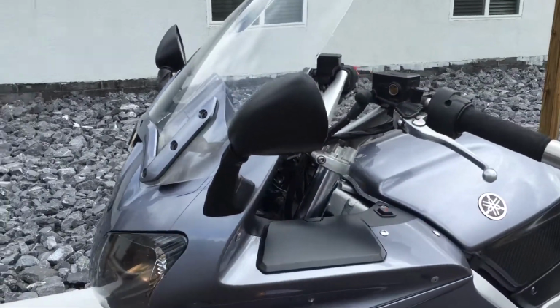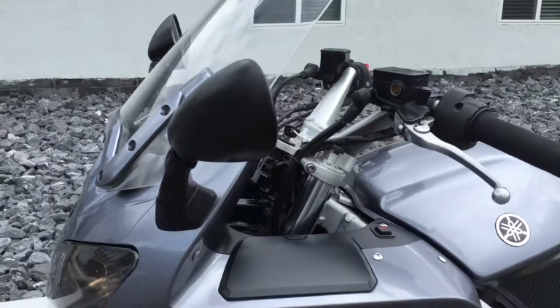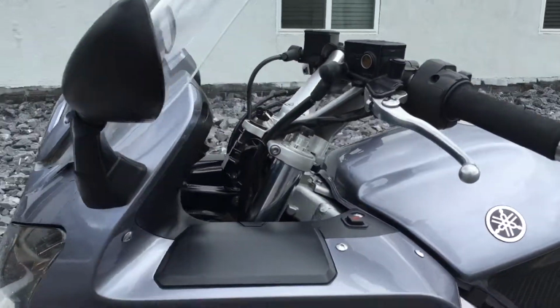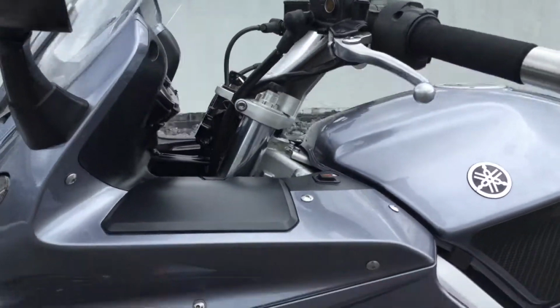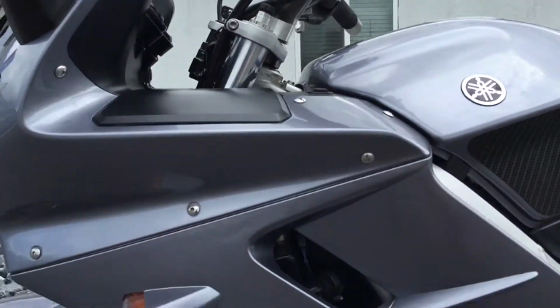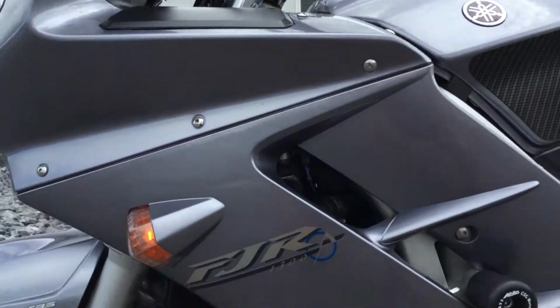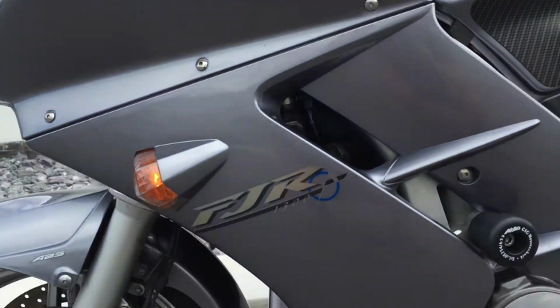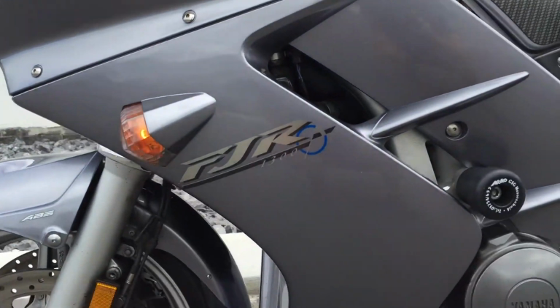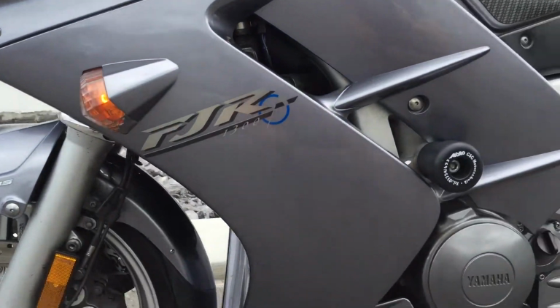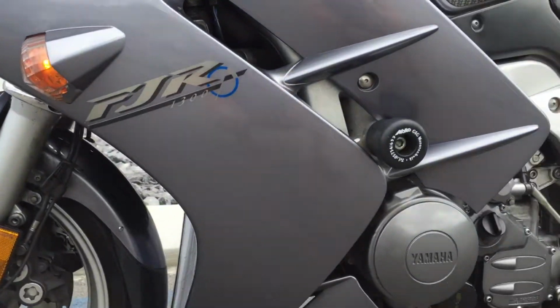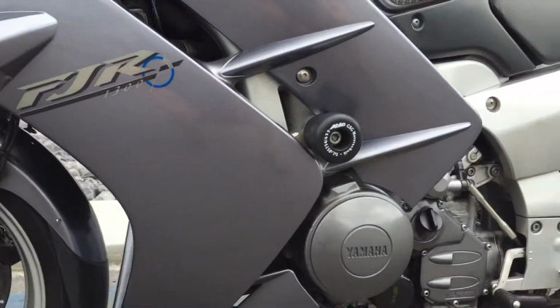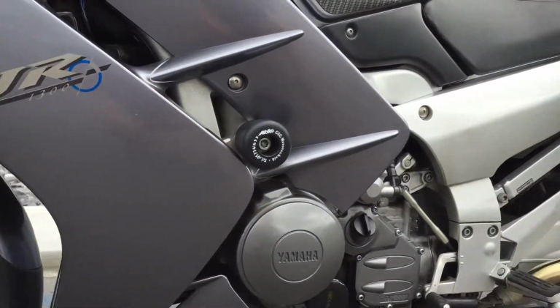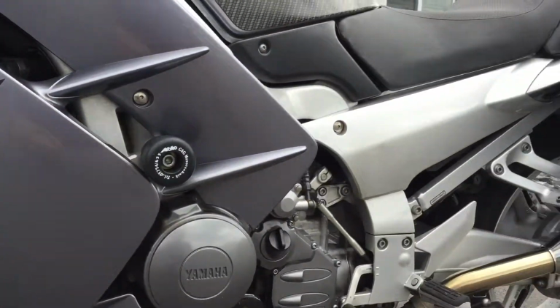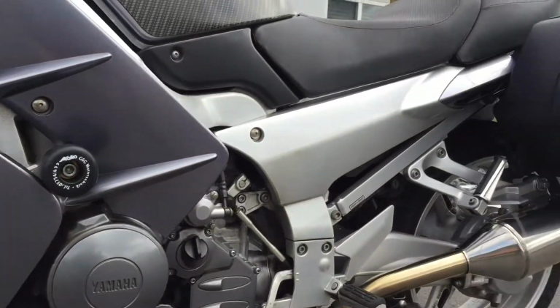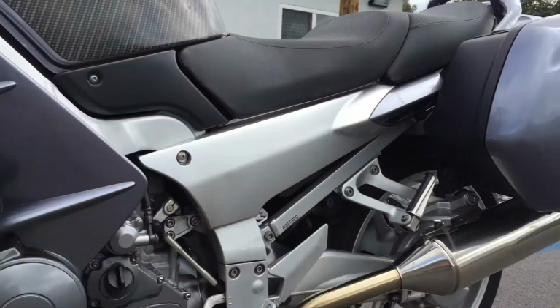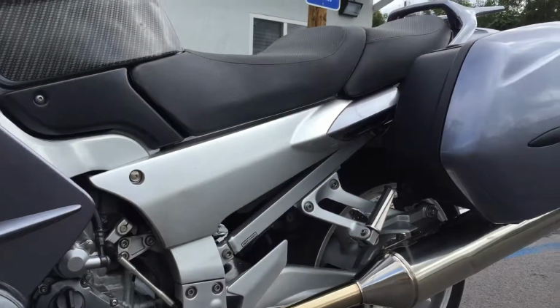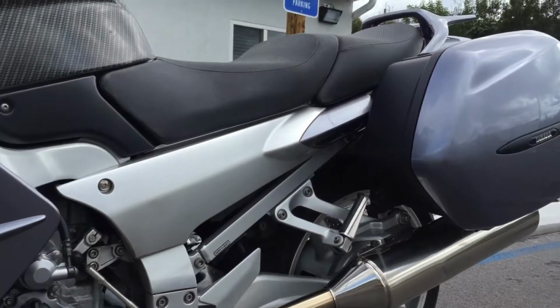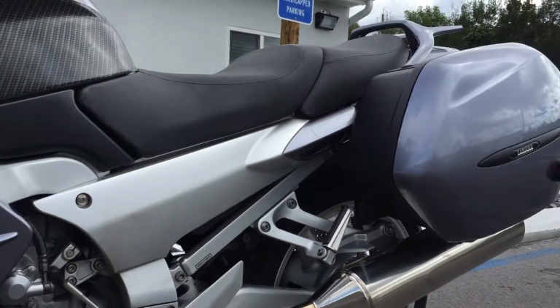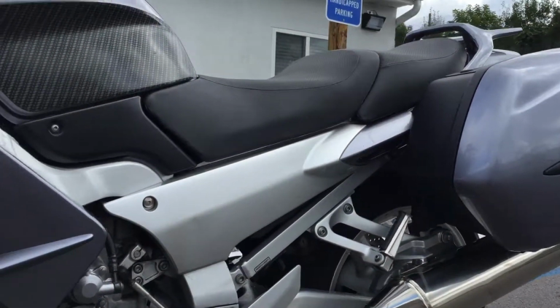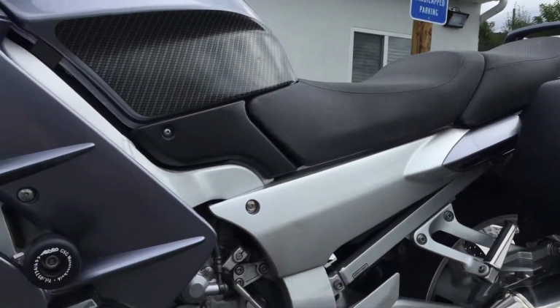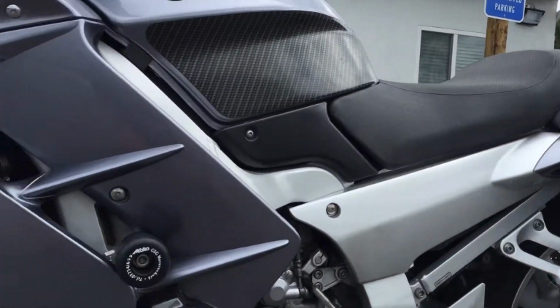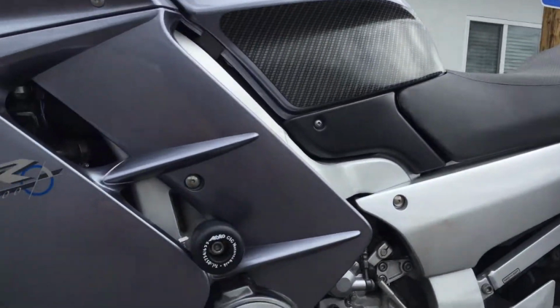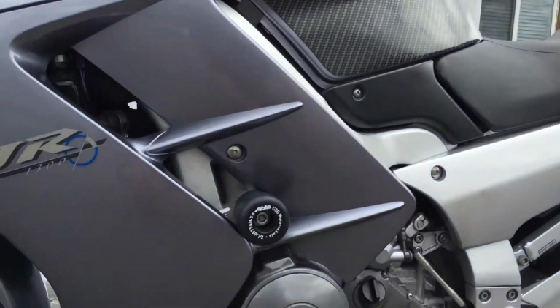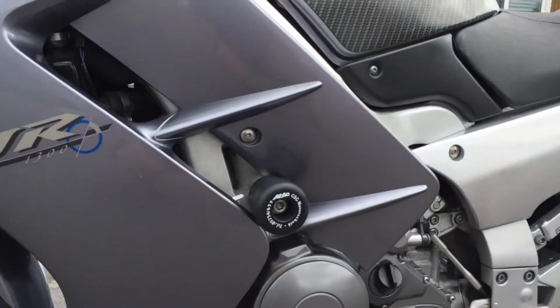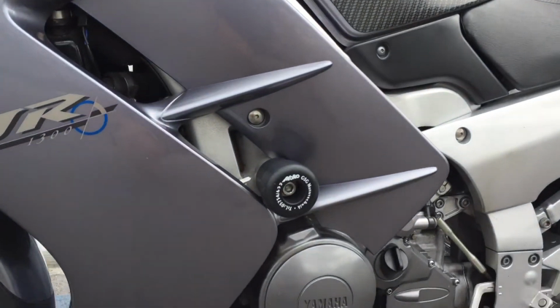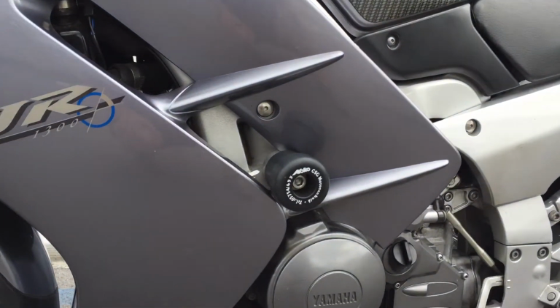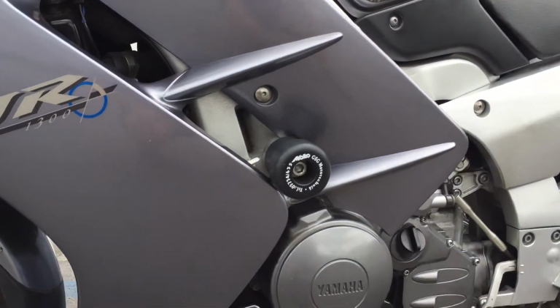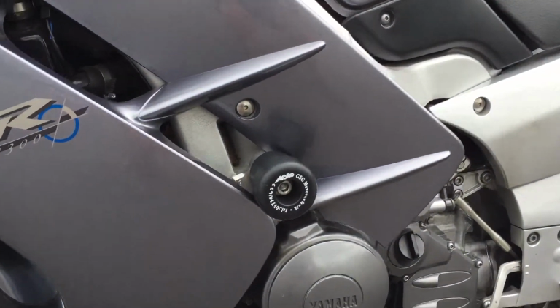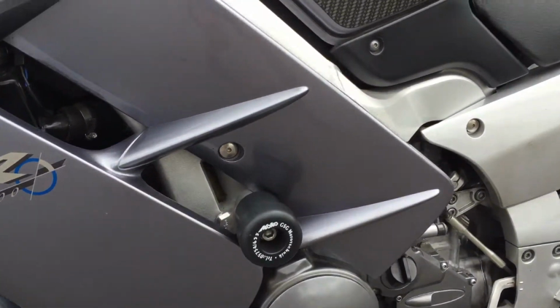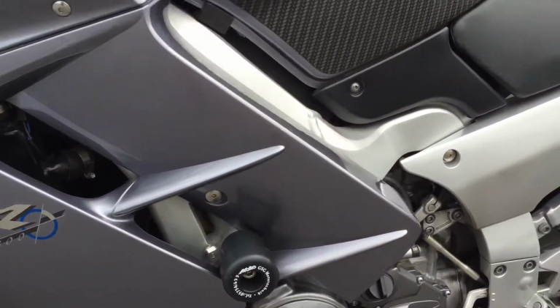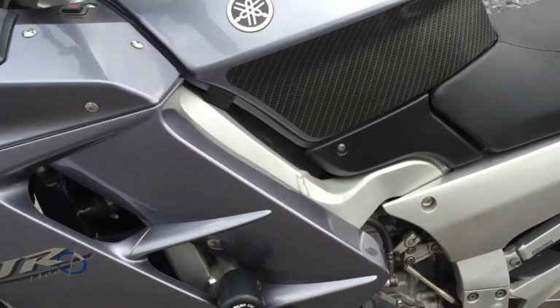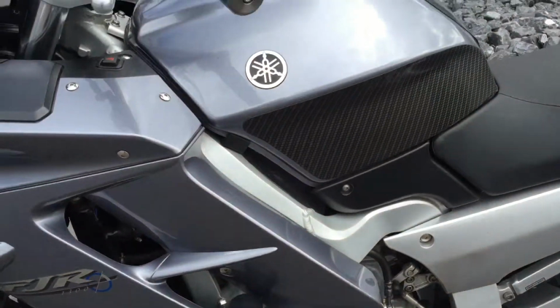The fairings are in excellent condition. The bike doesn't show any signs that it was ever down. Even the side cases are really clean. We have Moto Technique frame sliders.